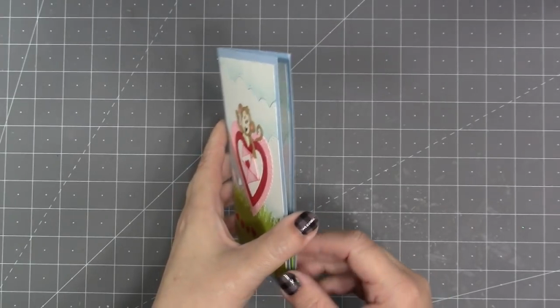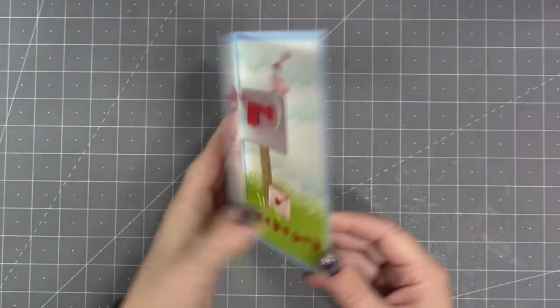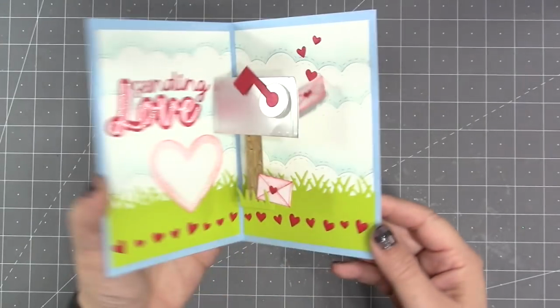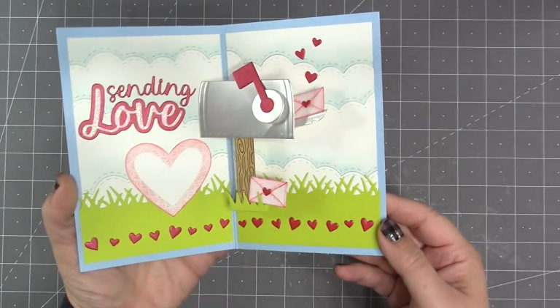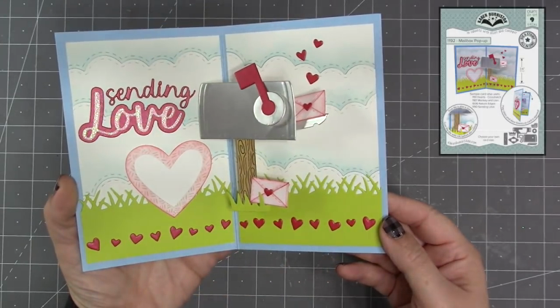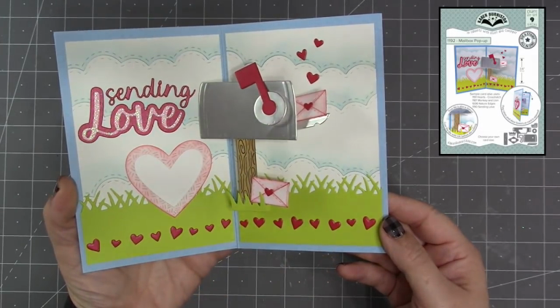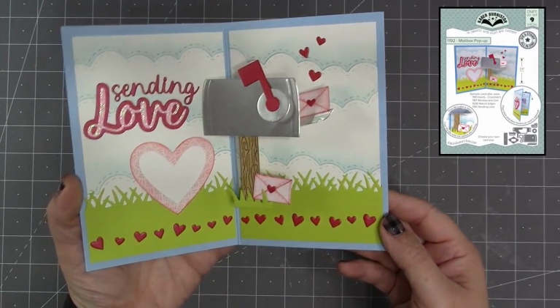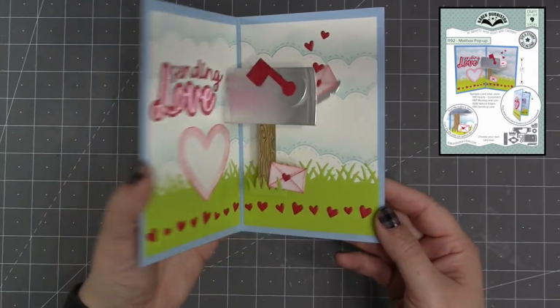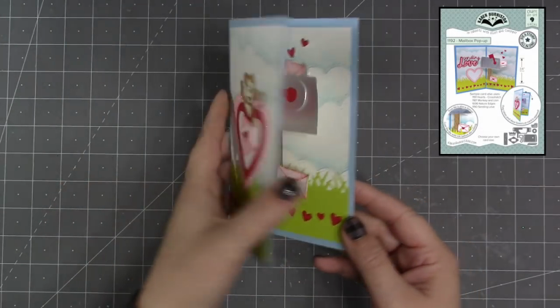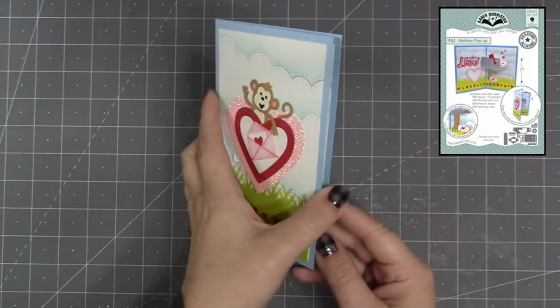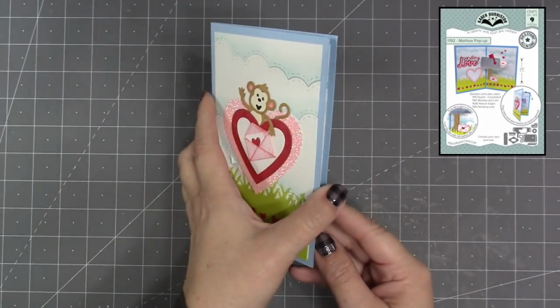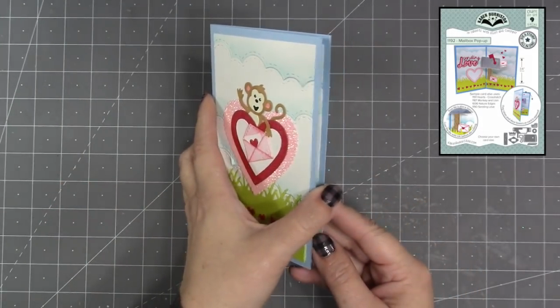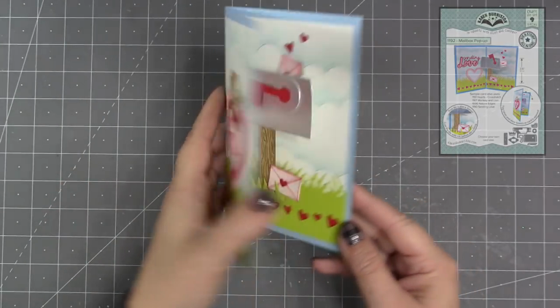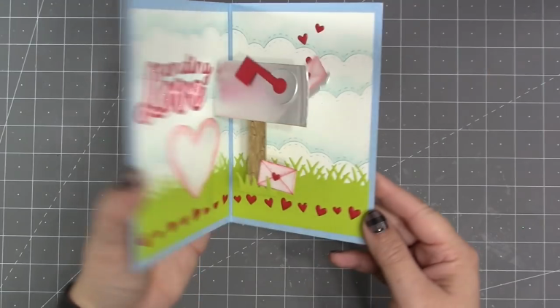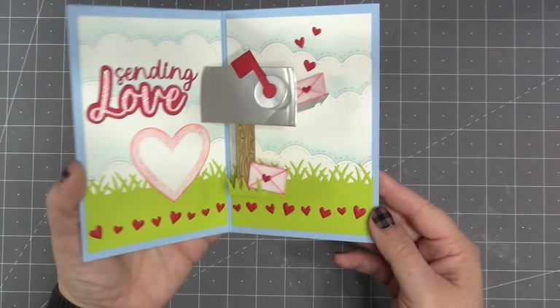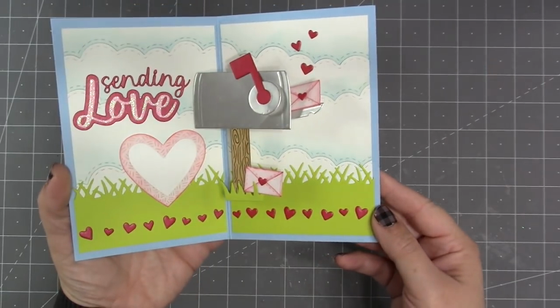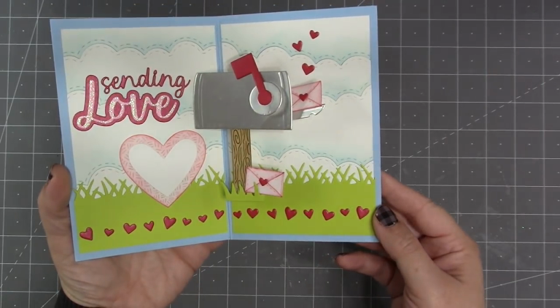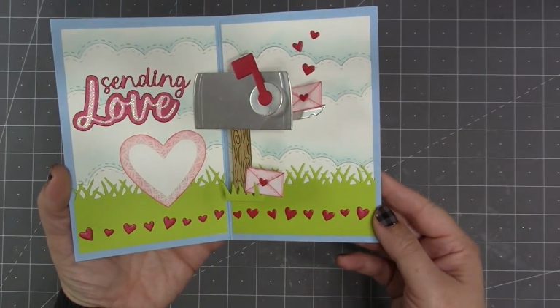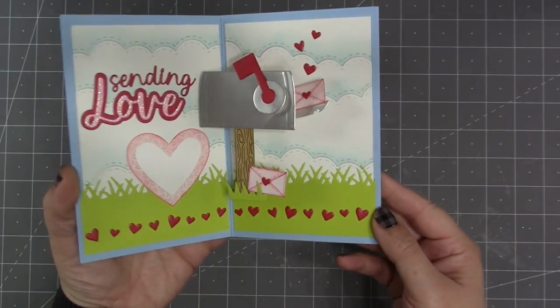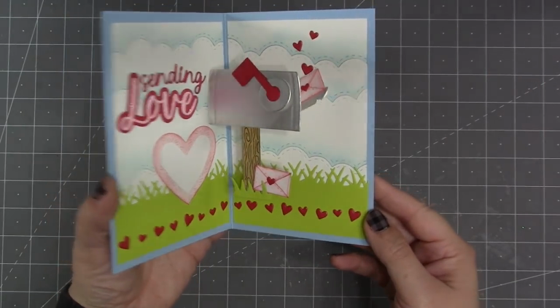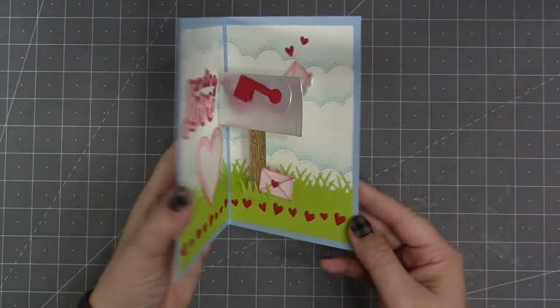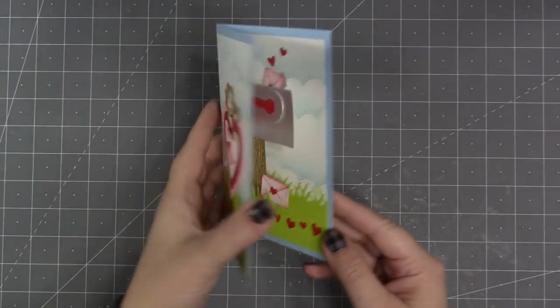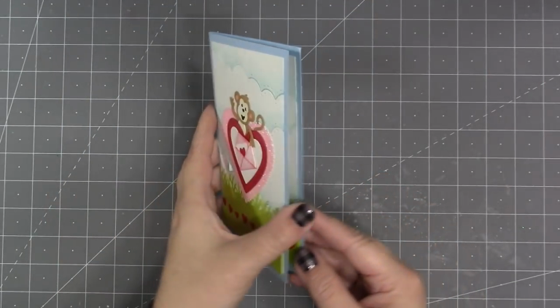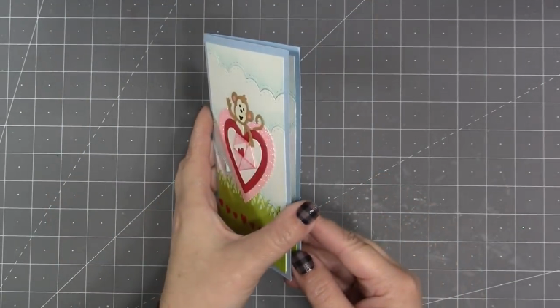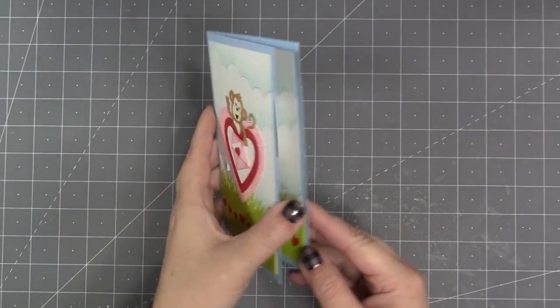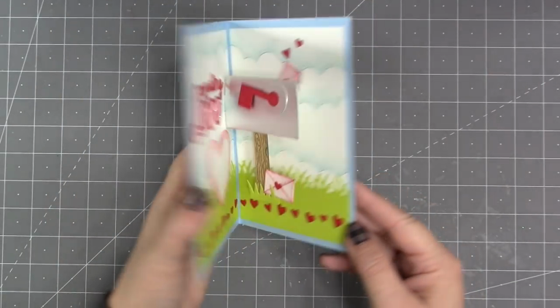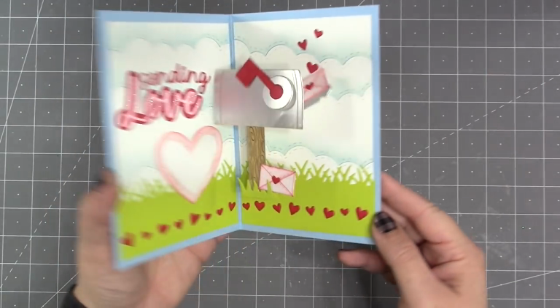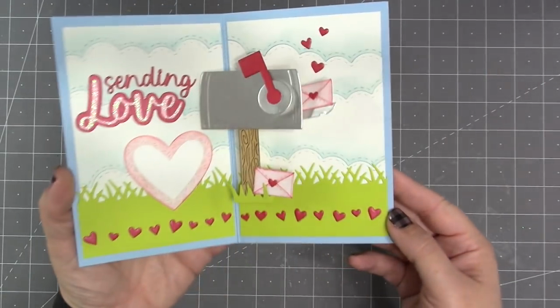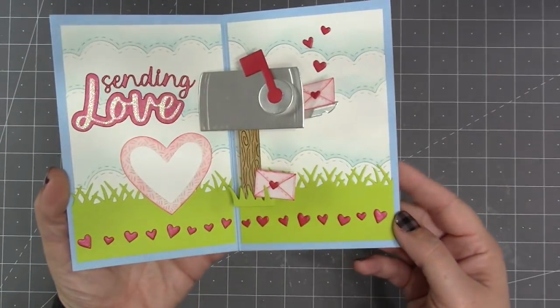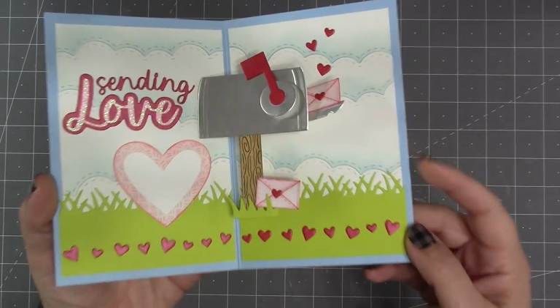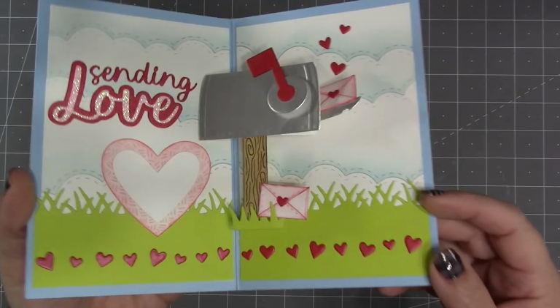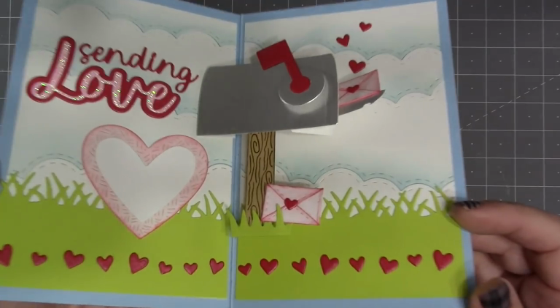This is the mailbox pop-up and it makes an adorable little pop-up mailbox with motion. It has a double motion because the flag on the mailbox spins up and then the door of the mailbox opens to reveal whatever you'd like to have coming out of the mailbox.